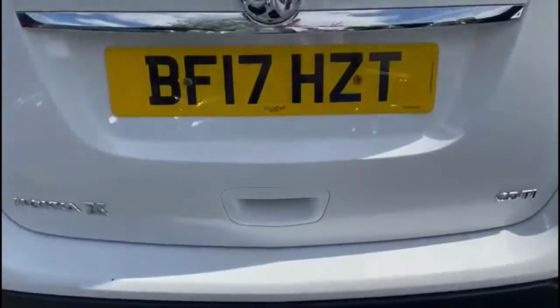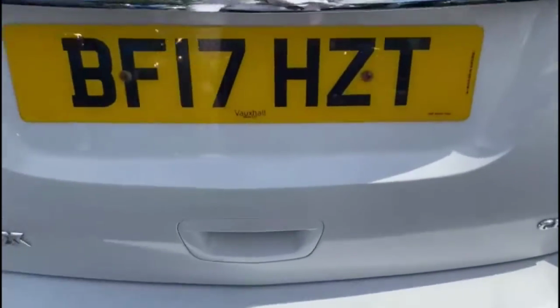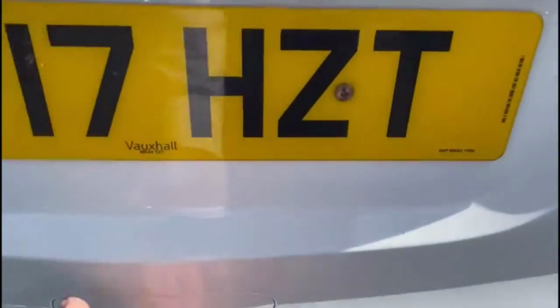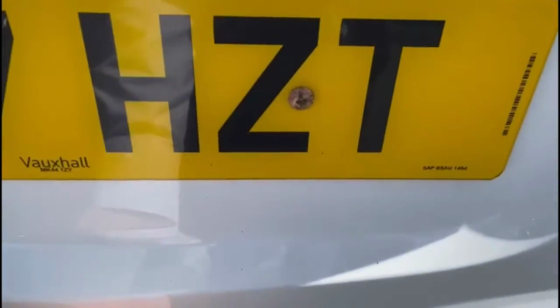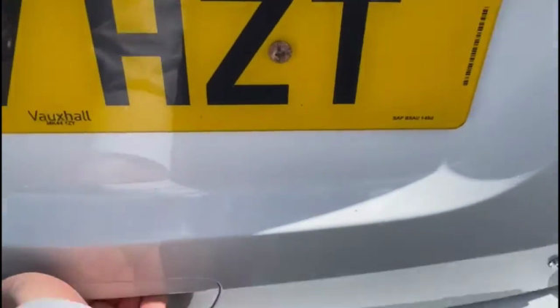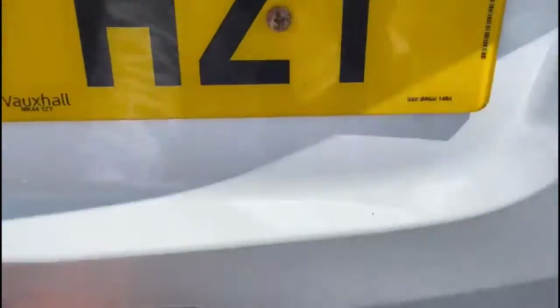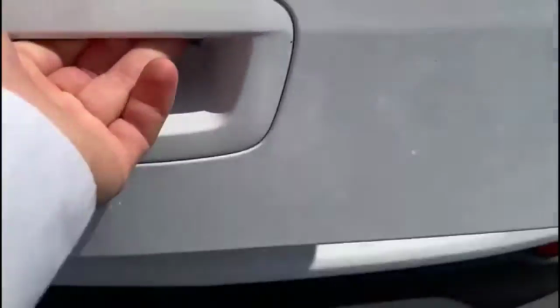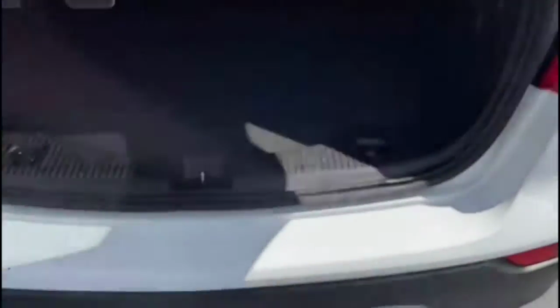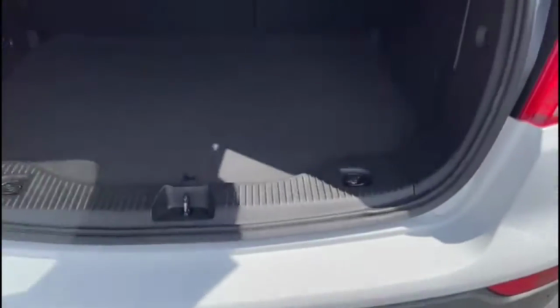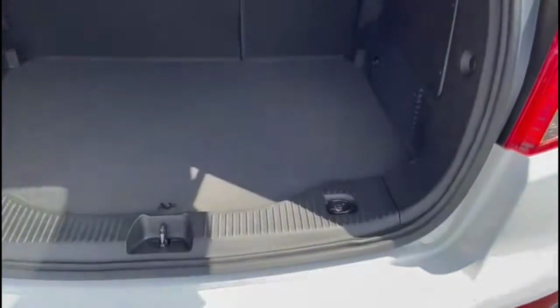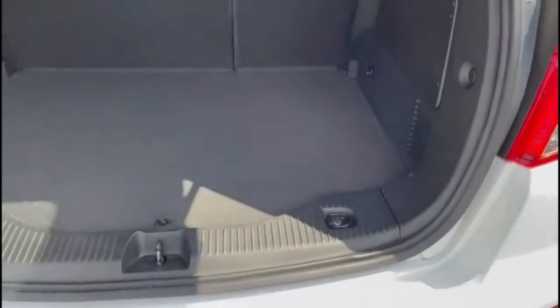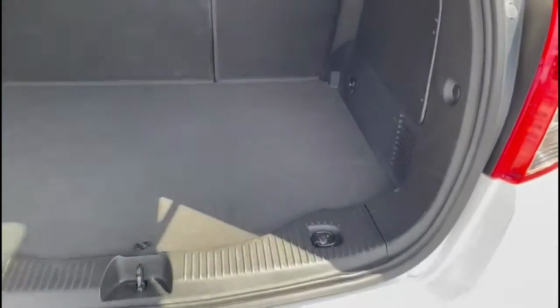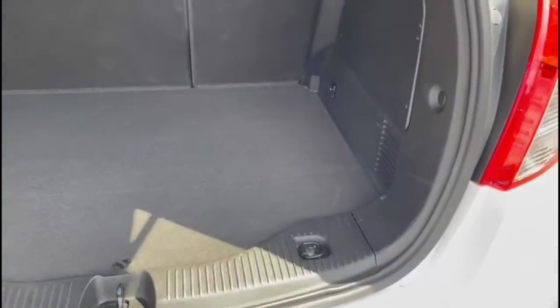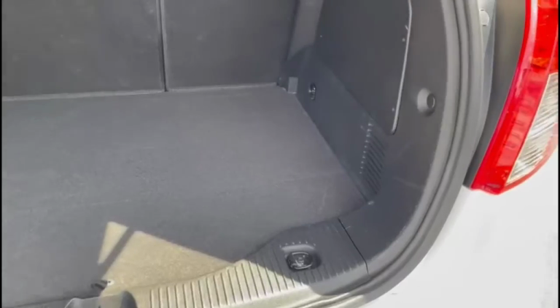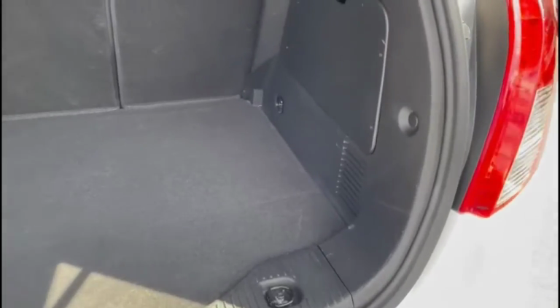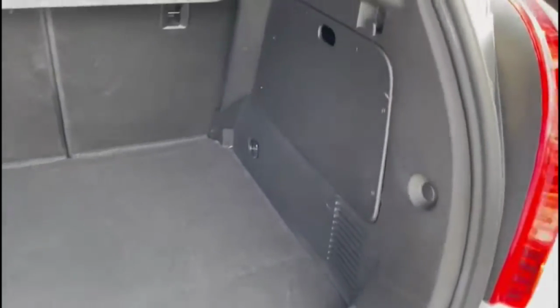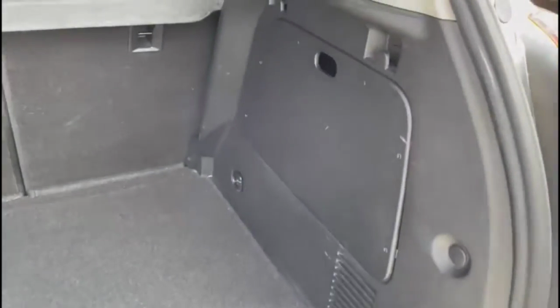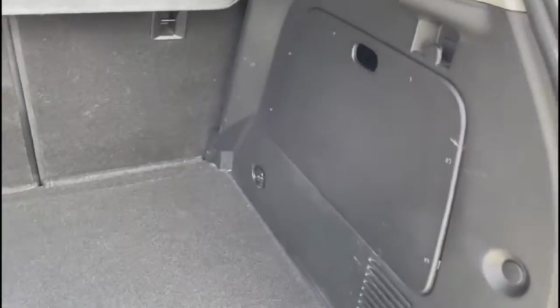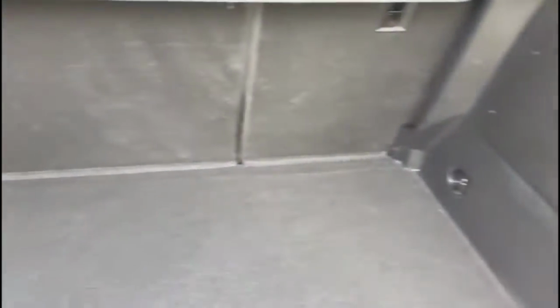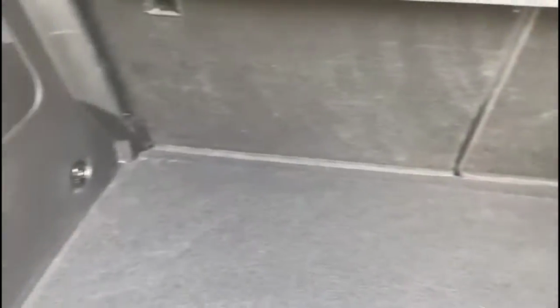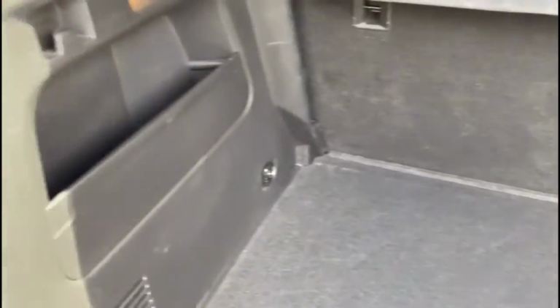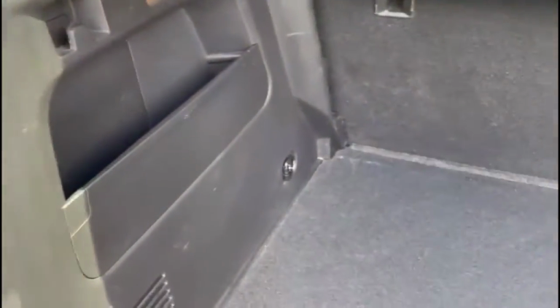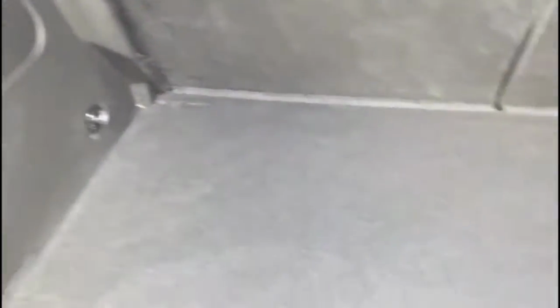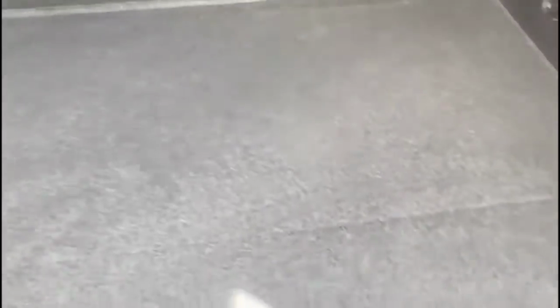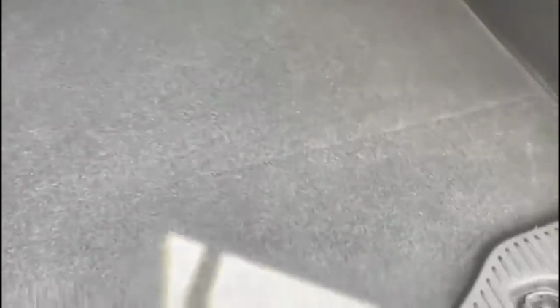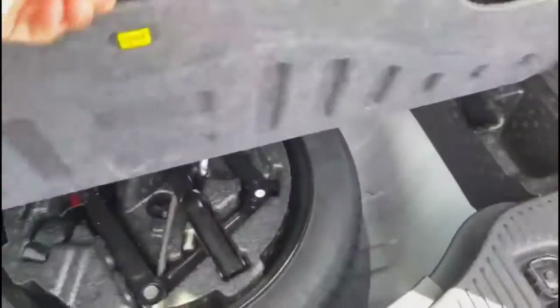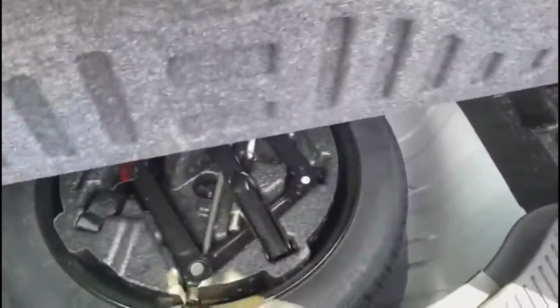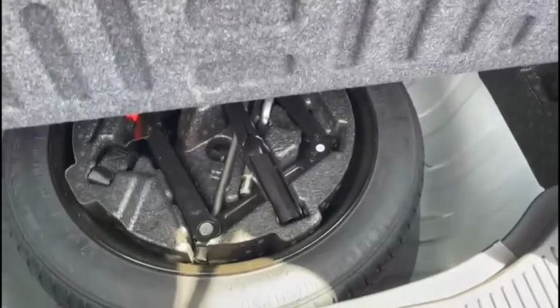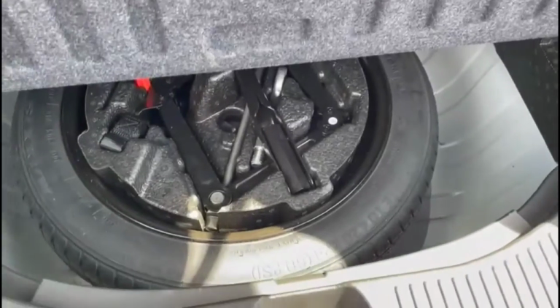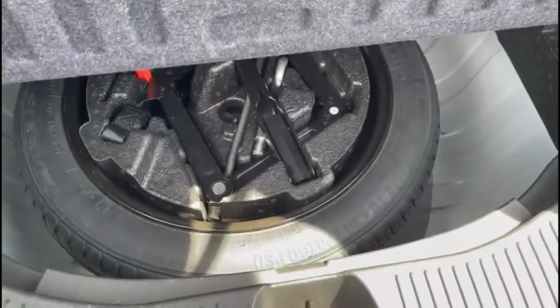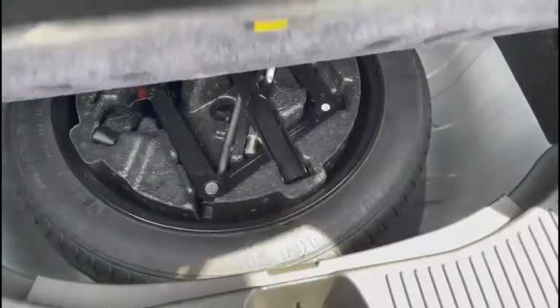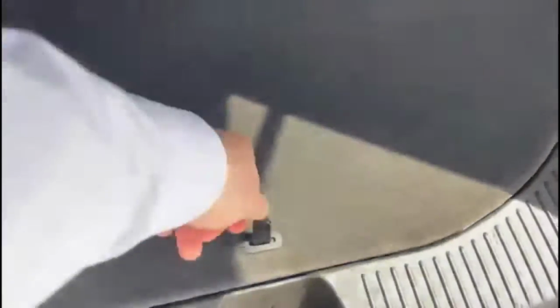As we open the tailgate you'll find a very spacious boot, a 60-40 split folding rear seat, and the factory provision for the spare wheel as well.